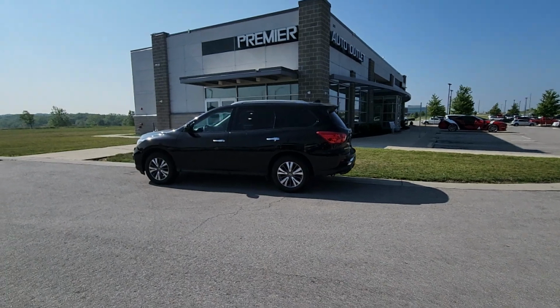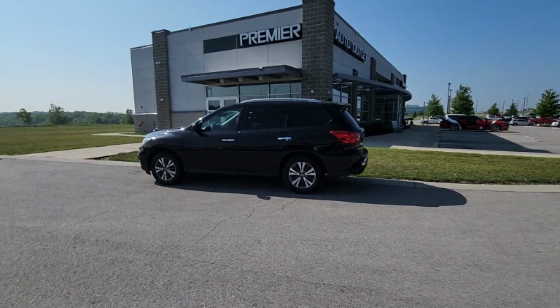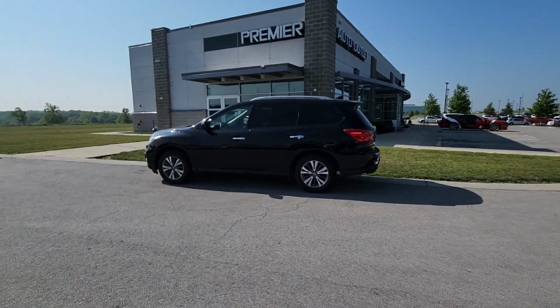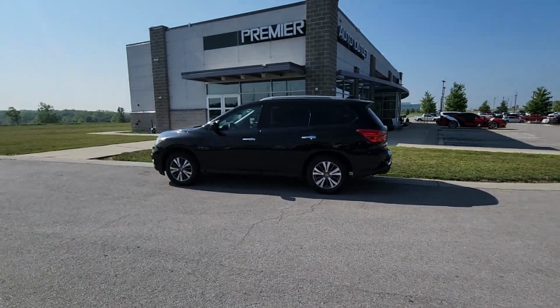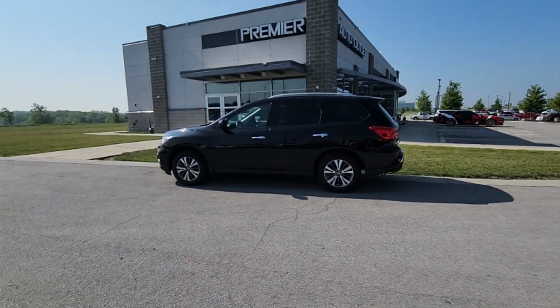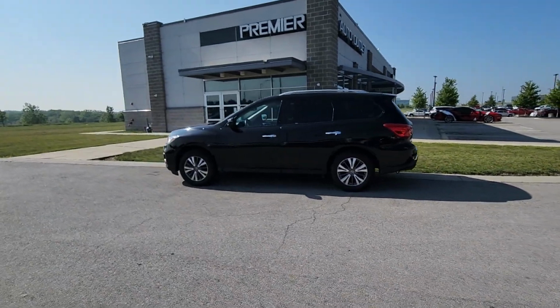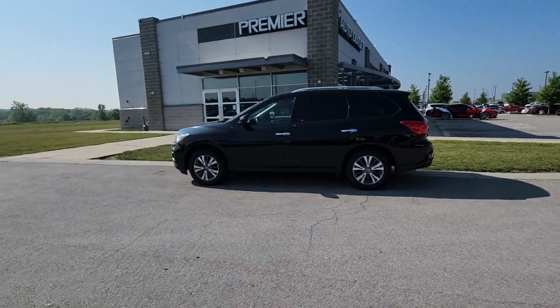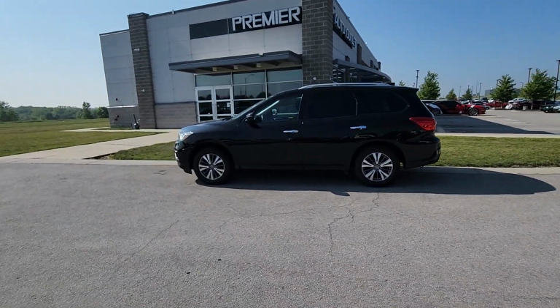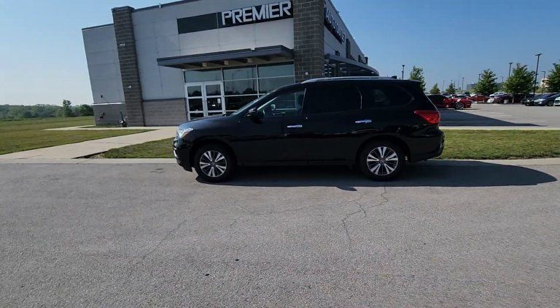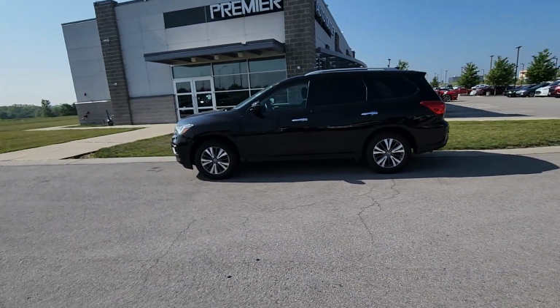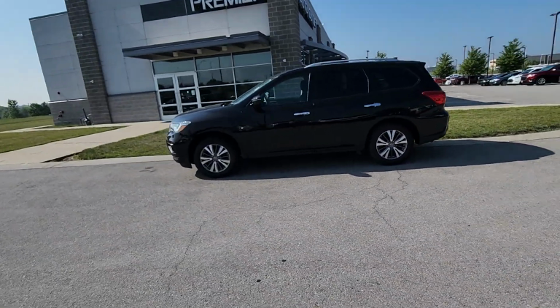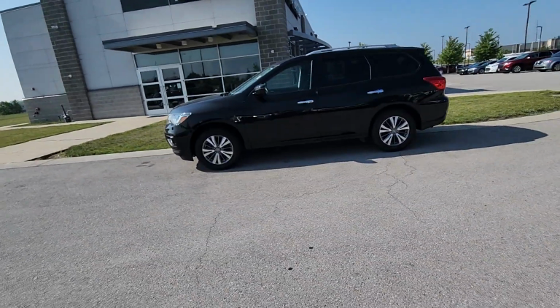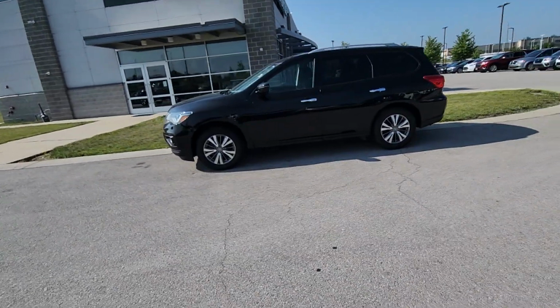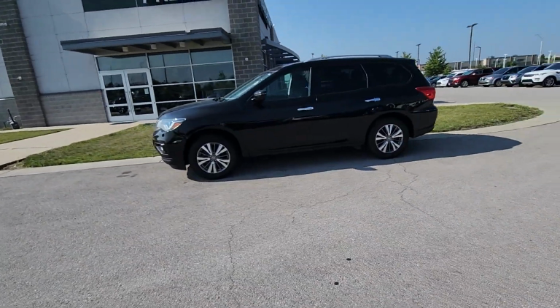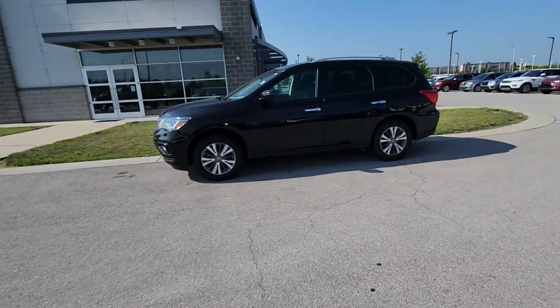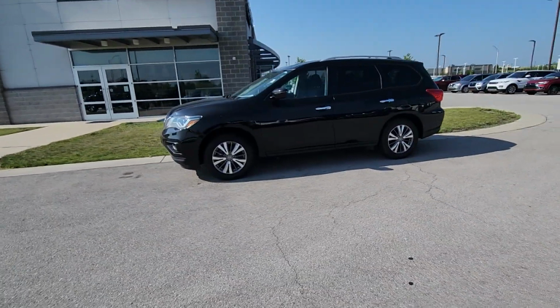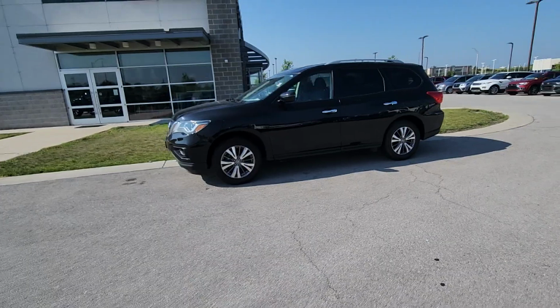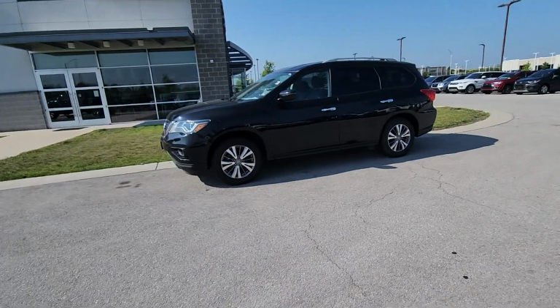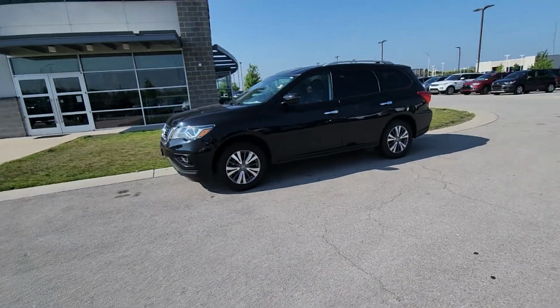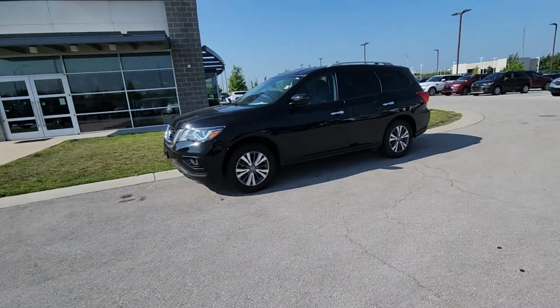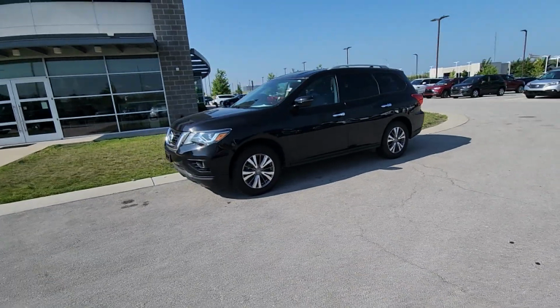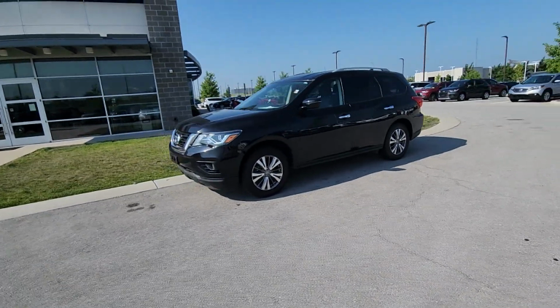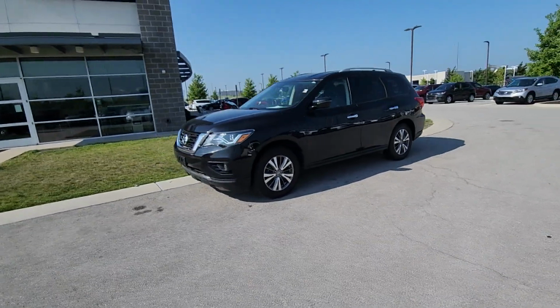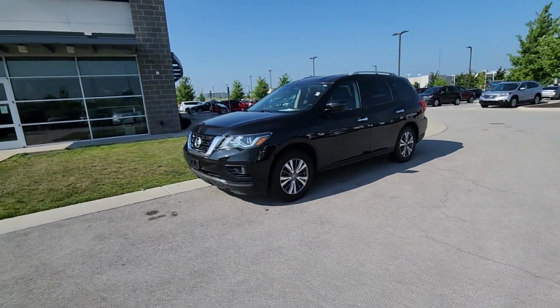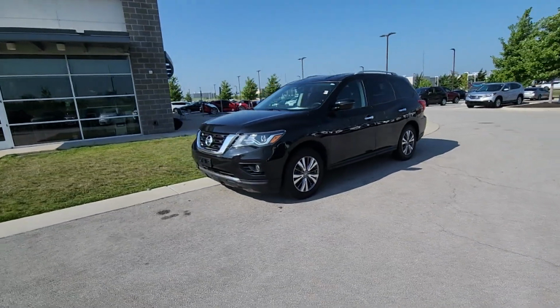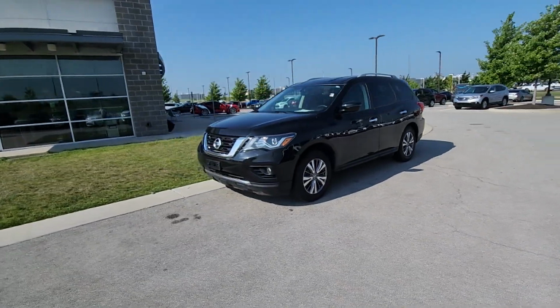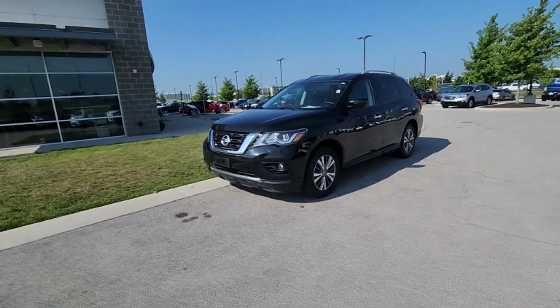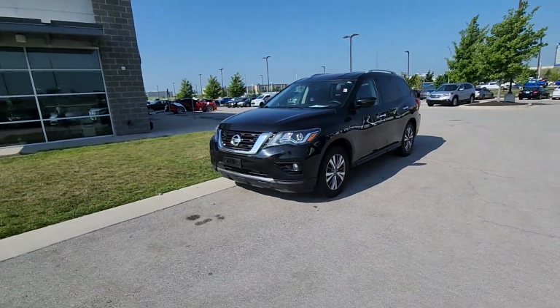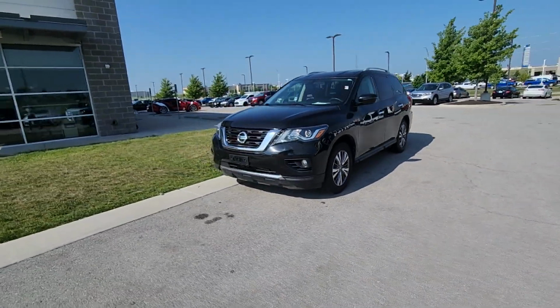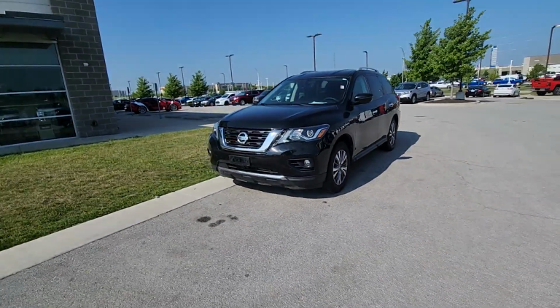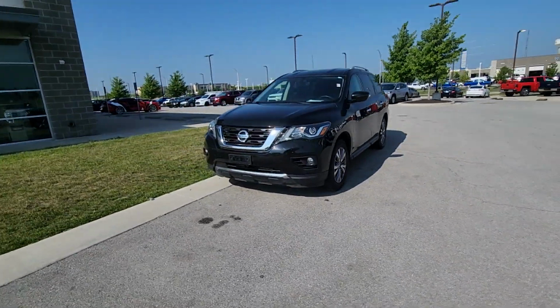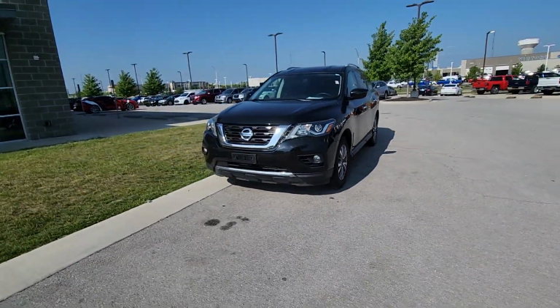Good morning, Karen. Ryan here over at Premier Auto Outlet. I want to thank you for reaching out to me. This is that 2020 Nissan Pathfinder that you plan on purchasing.